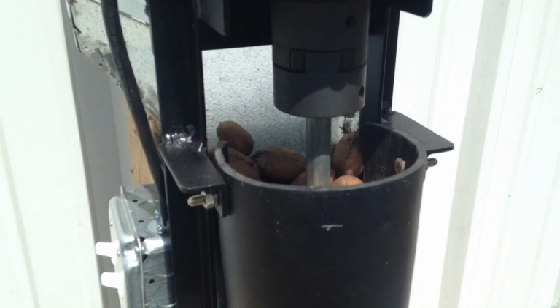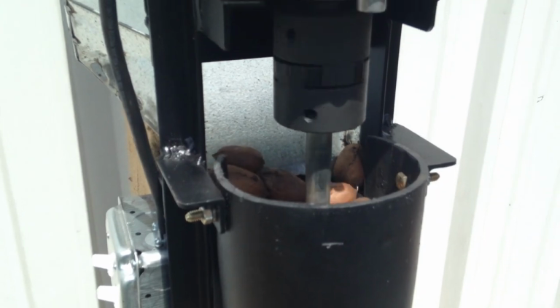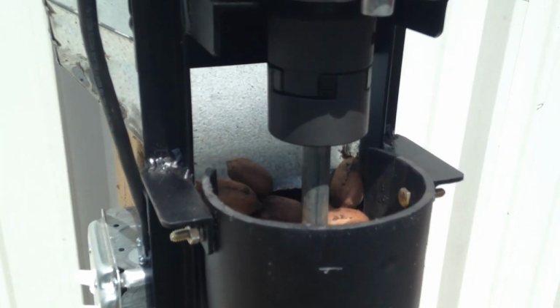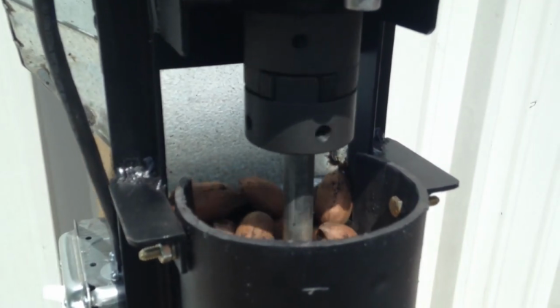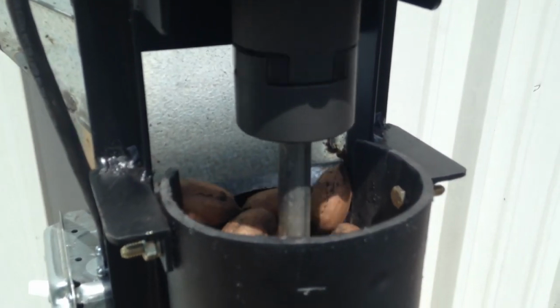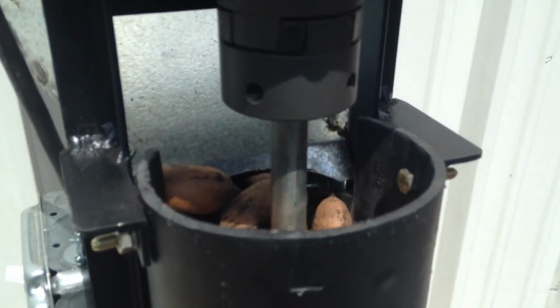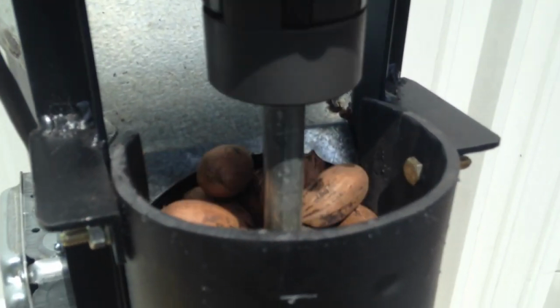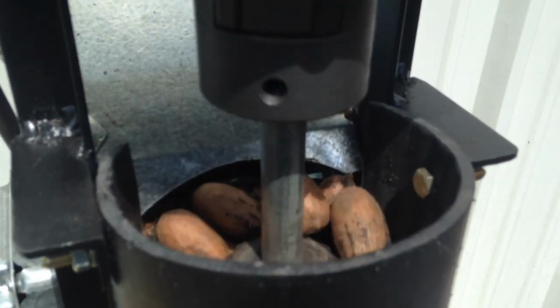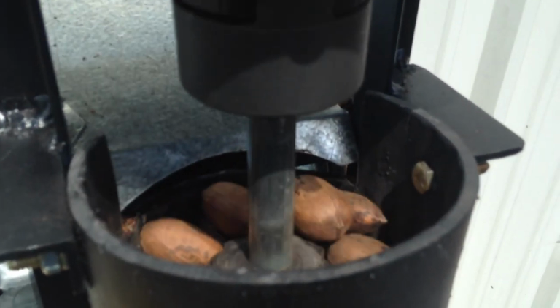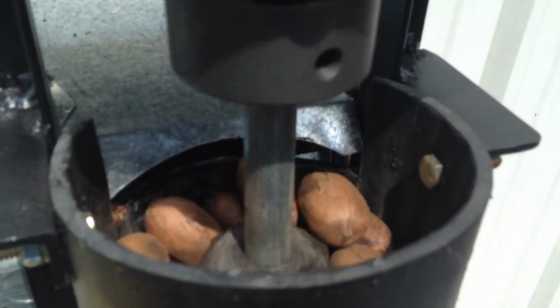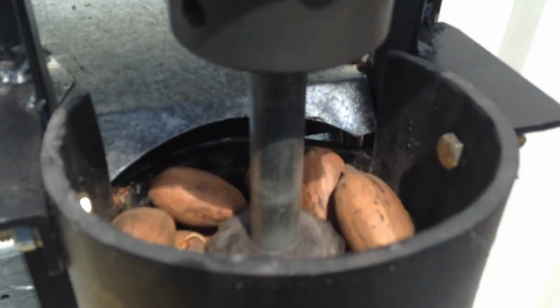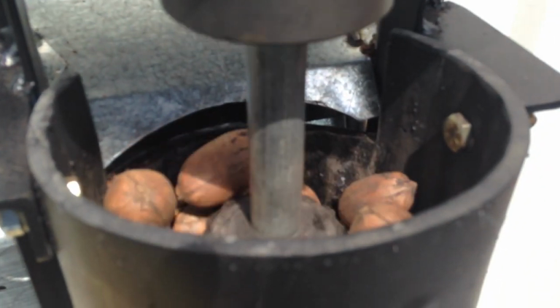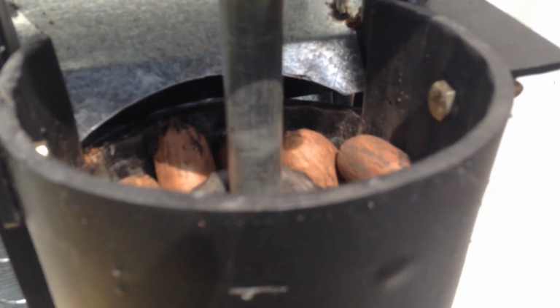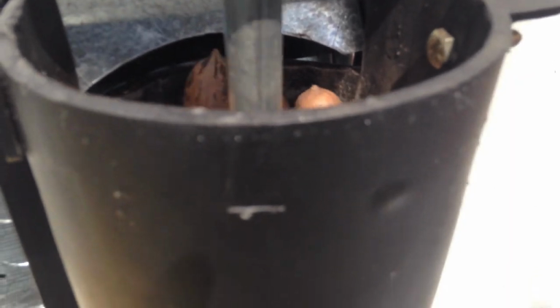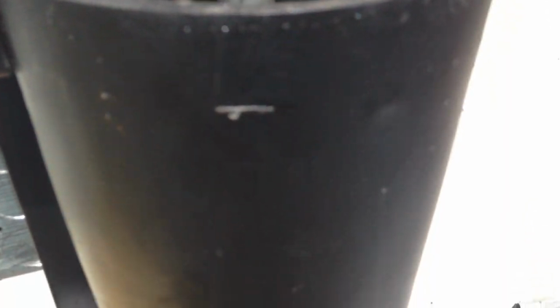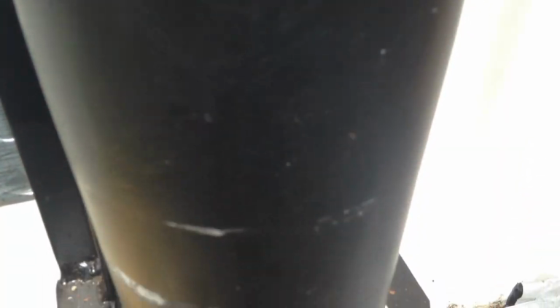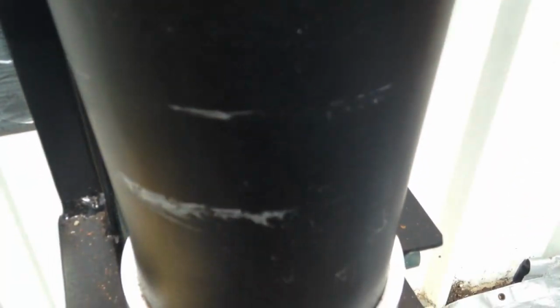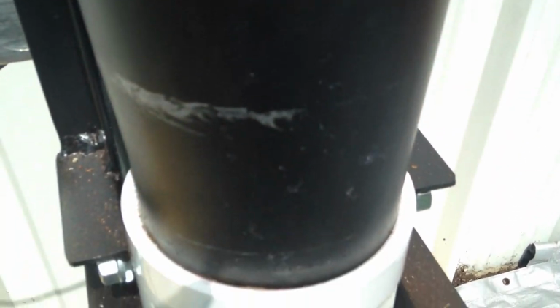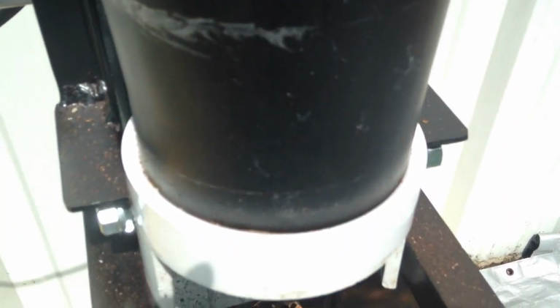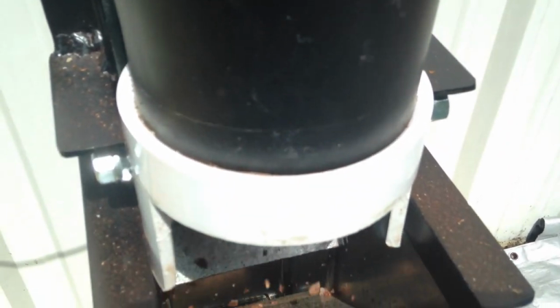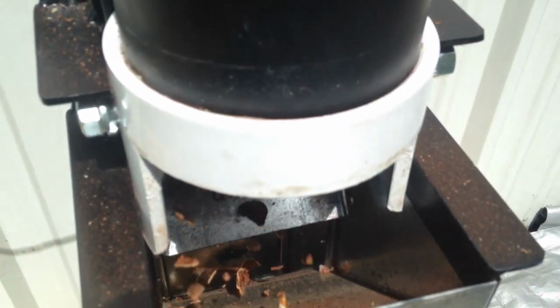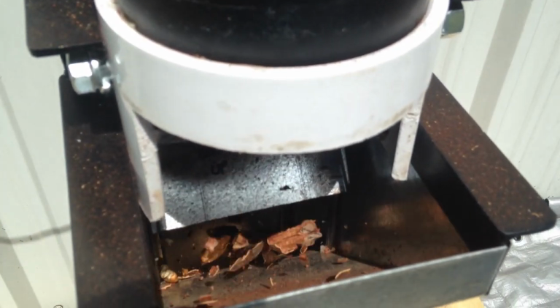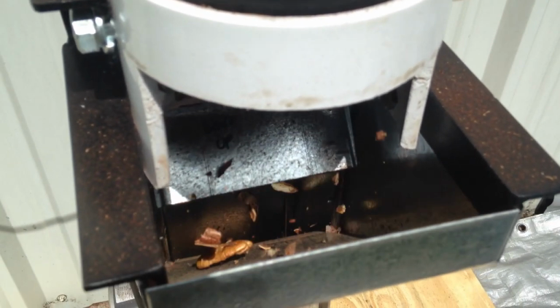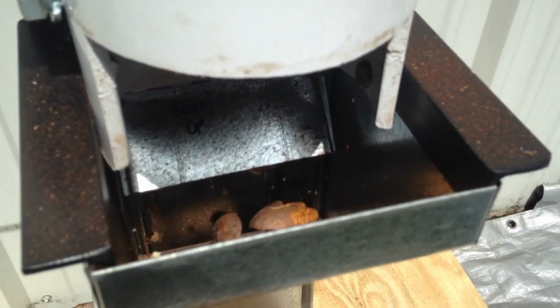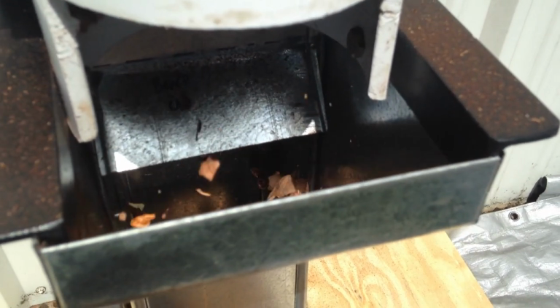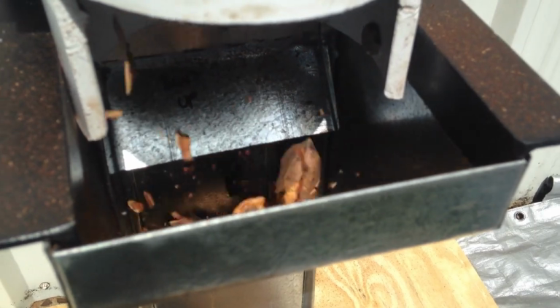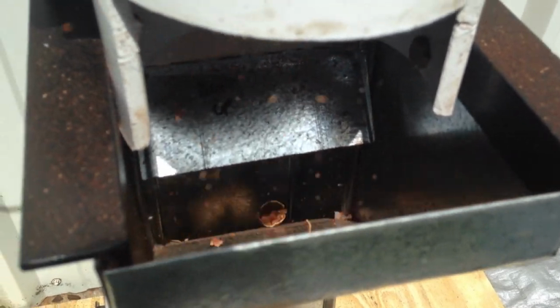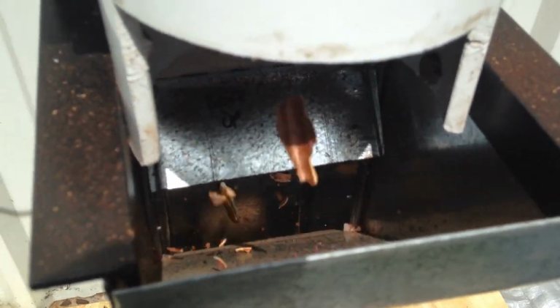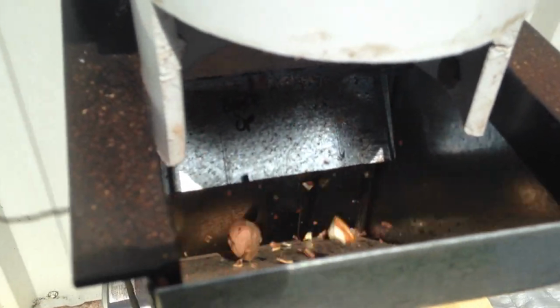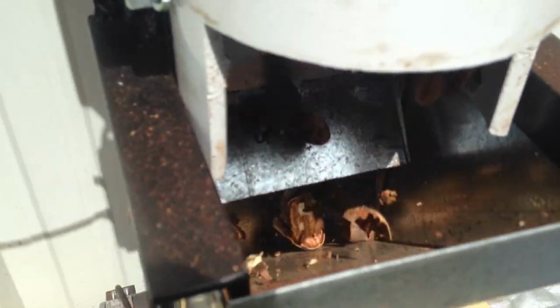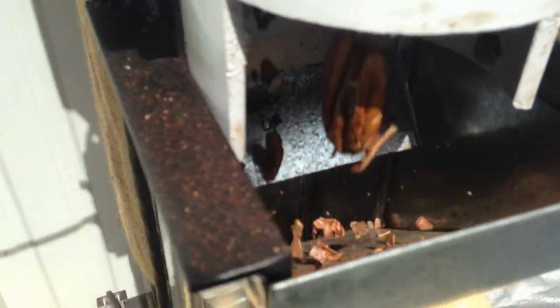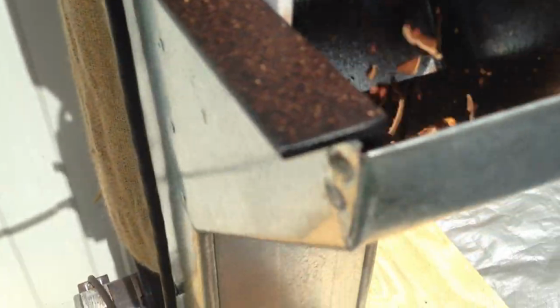The adjustable fan blows most shells into the filter bag as nuts are discharged below. Finished nuts may be rerun through the nut bin and cracker or through the front chute opening below the cracker to remove additional shell particles.